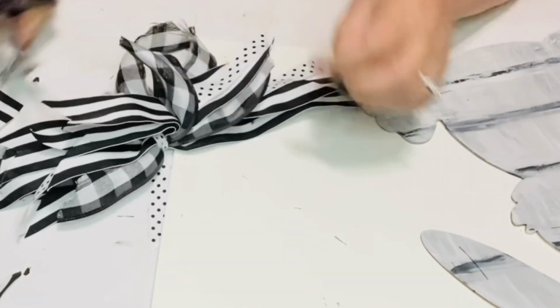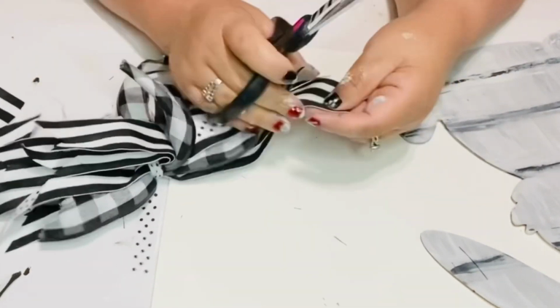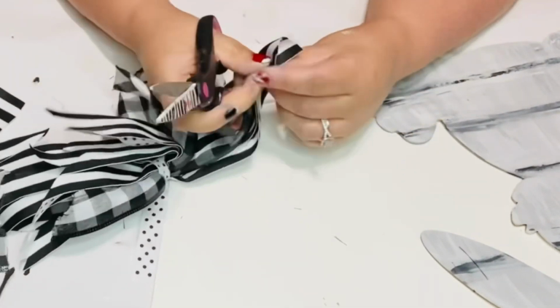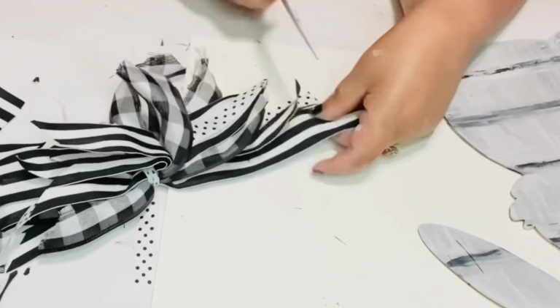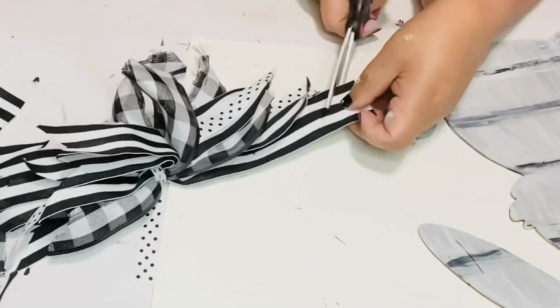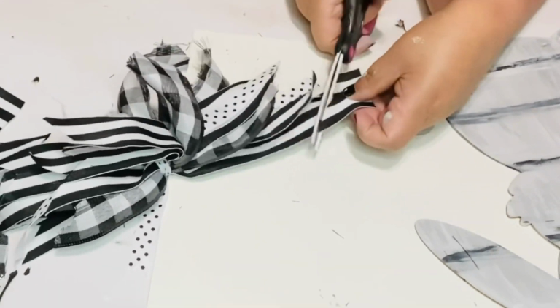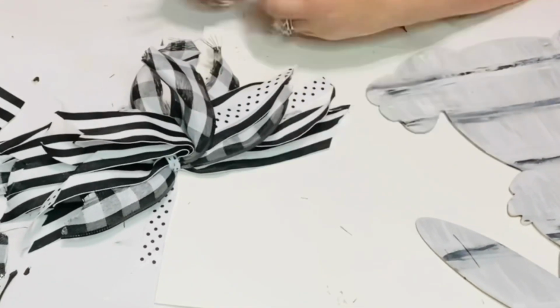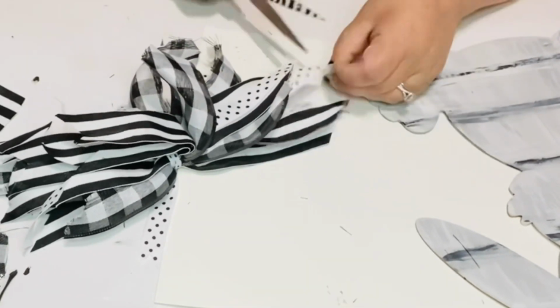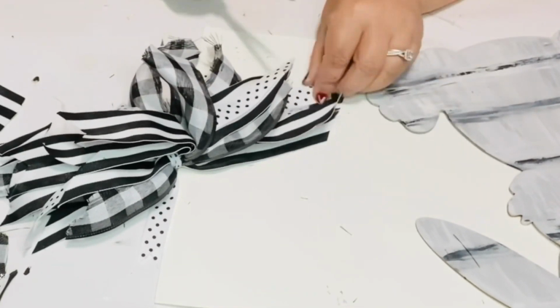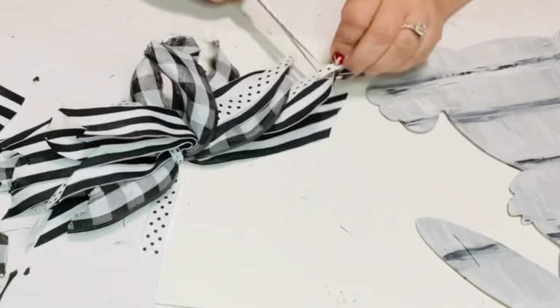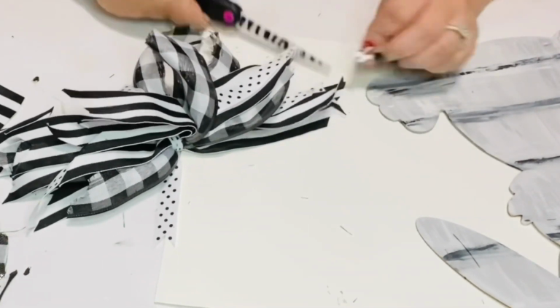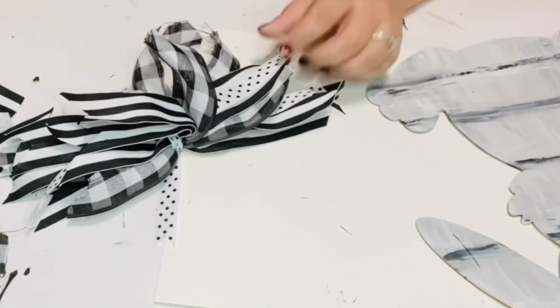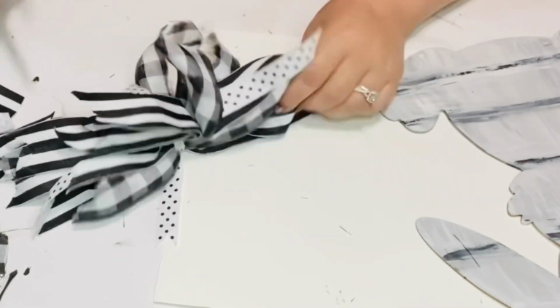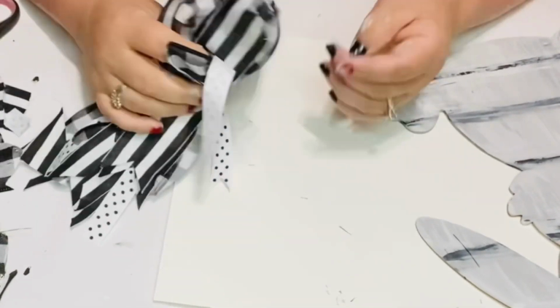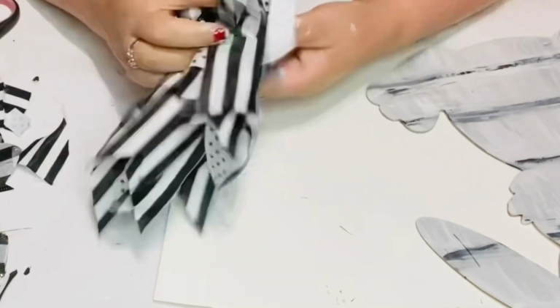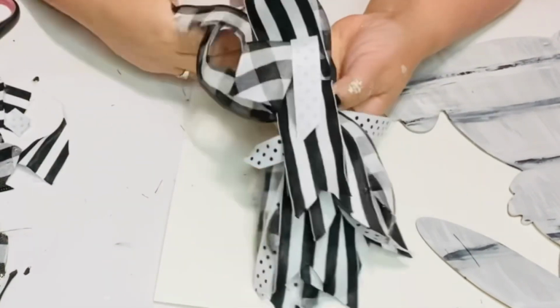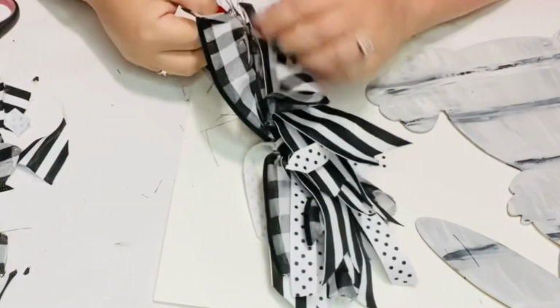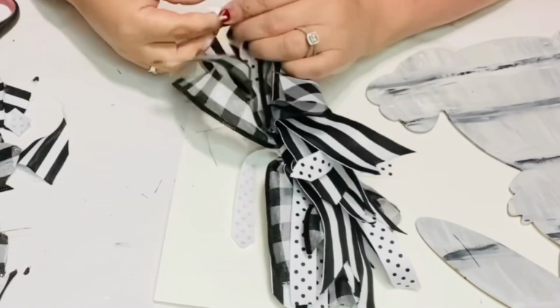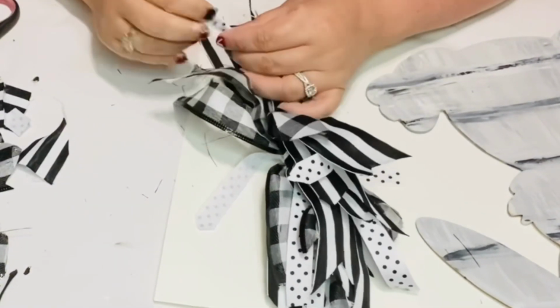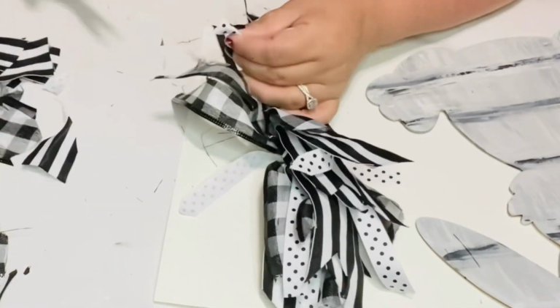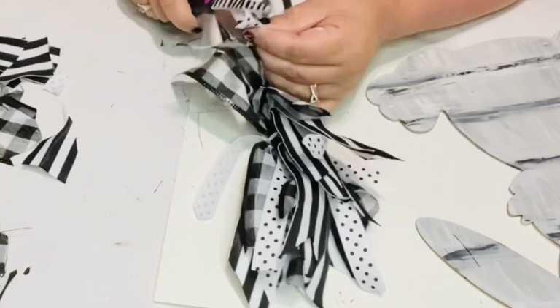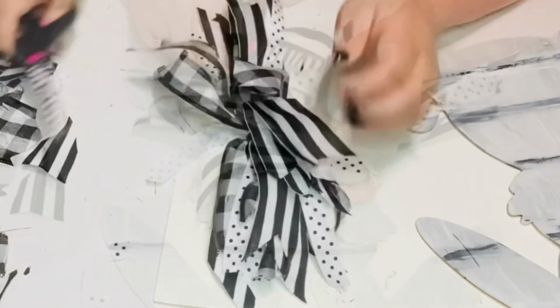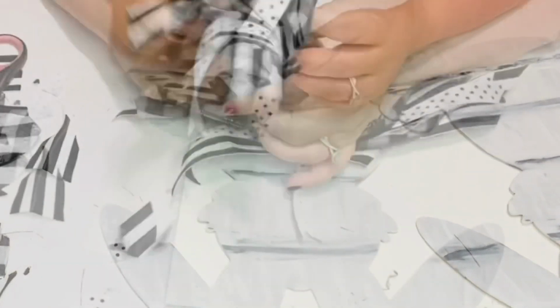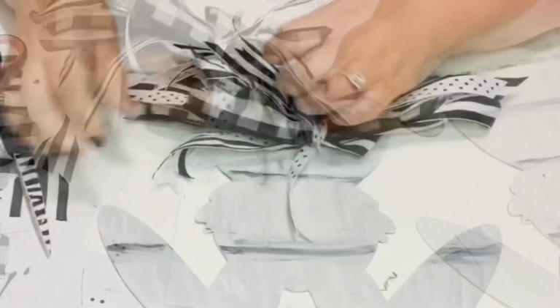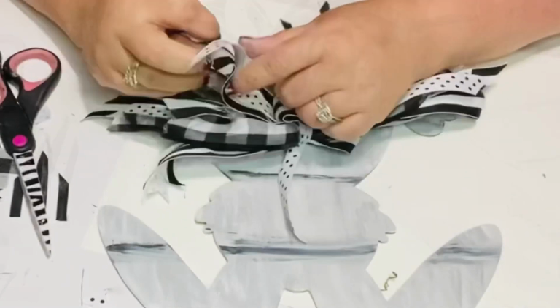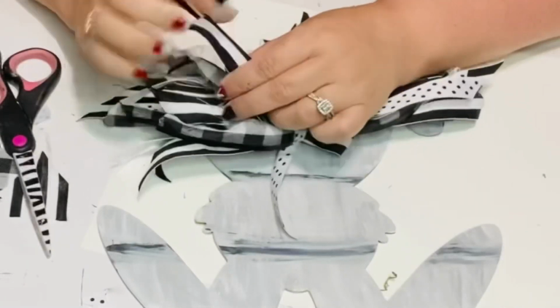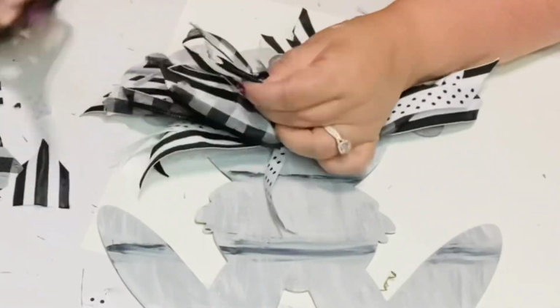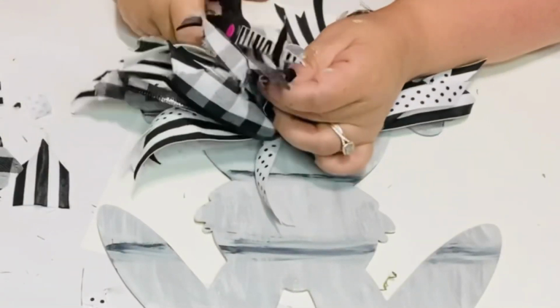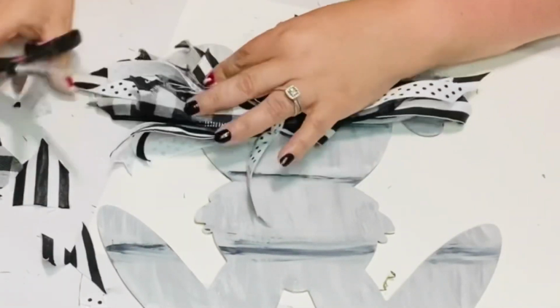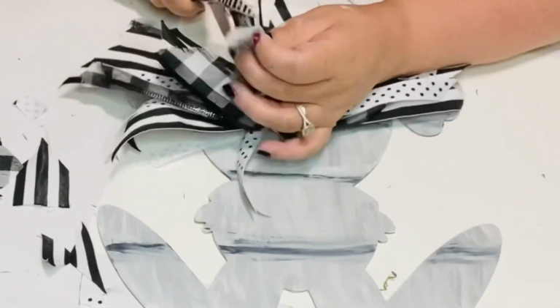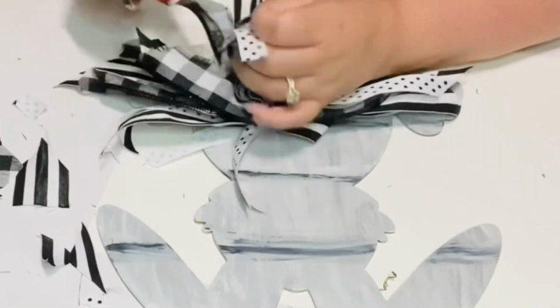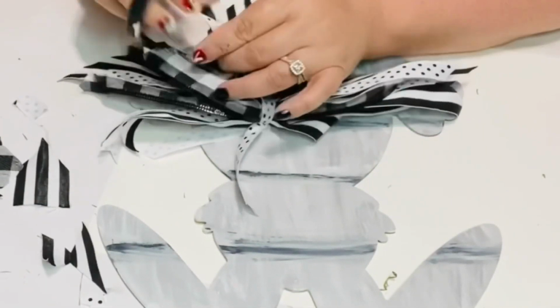After I do all my tails, I do glue the bow, fluff it out again, and then glue it right onto my bunny.